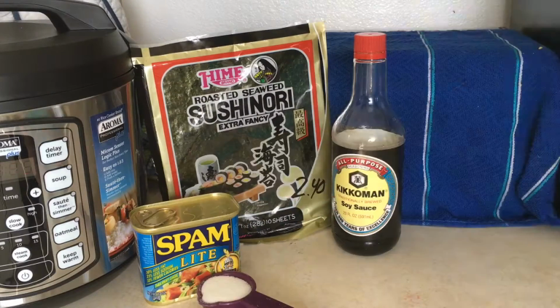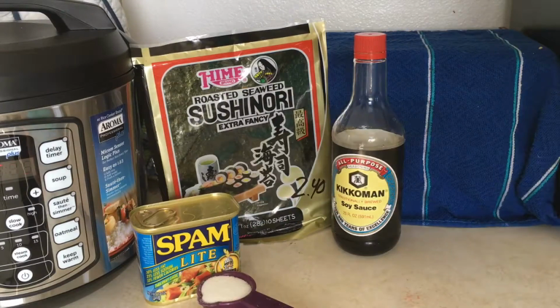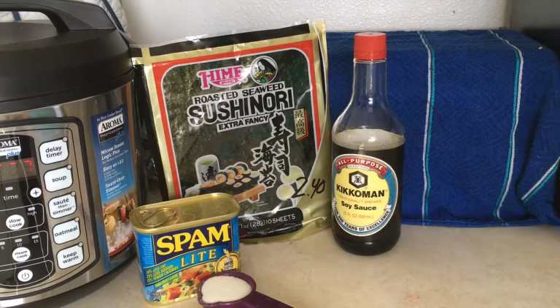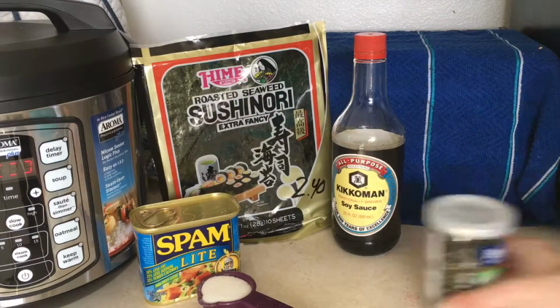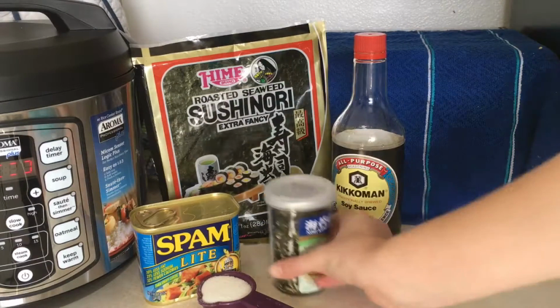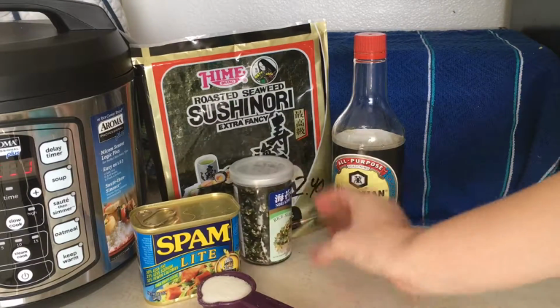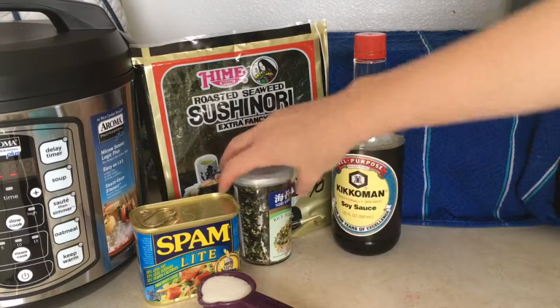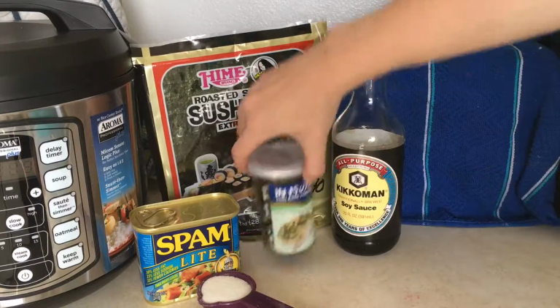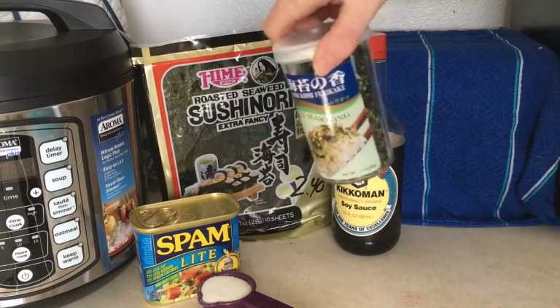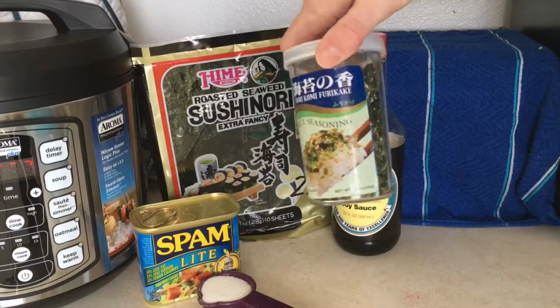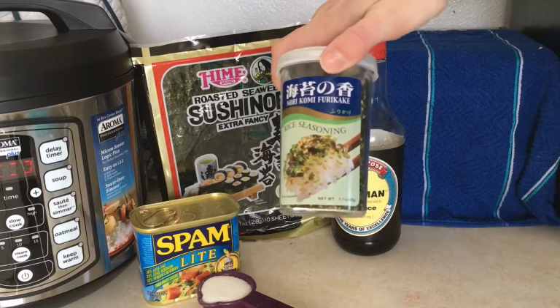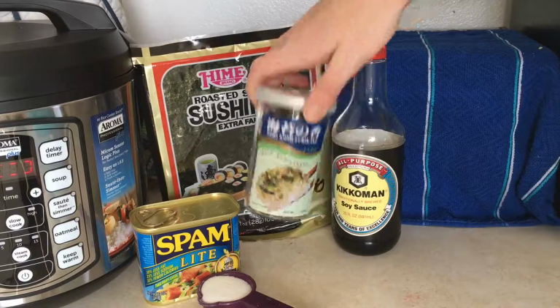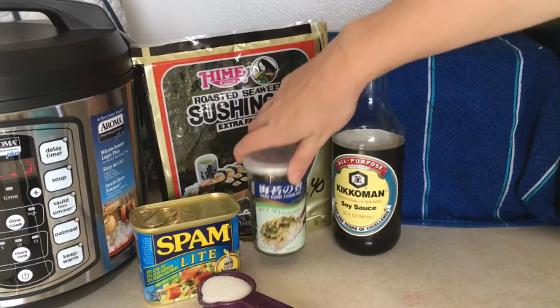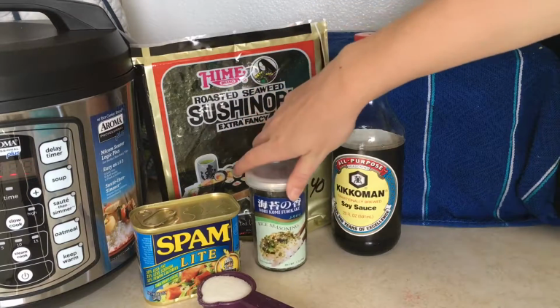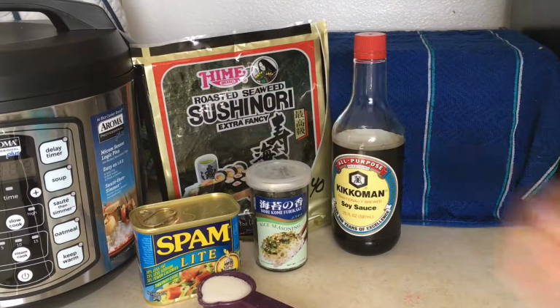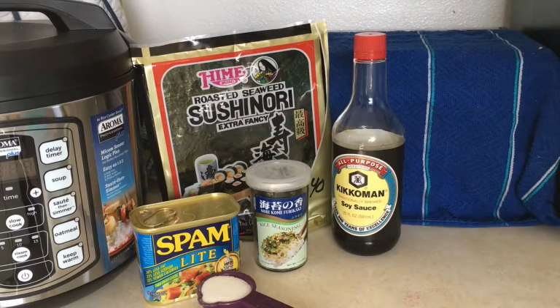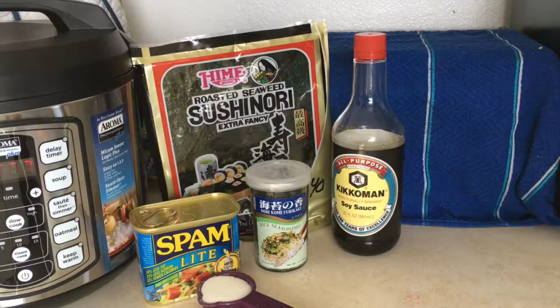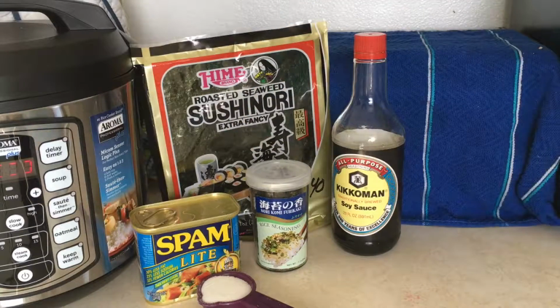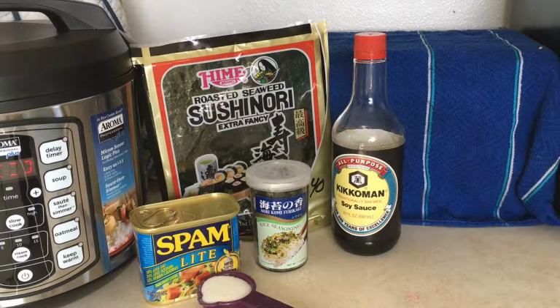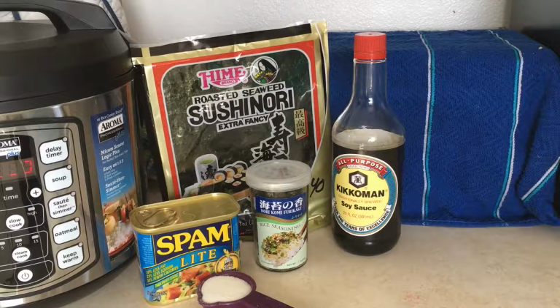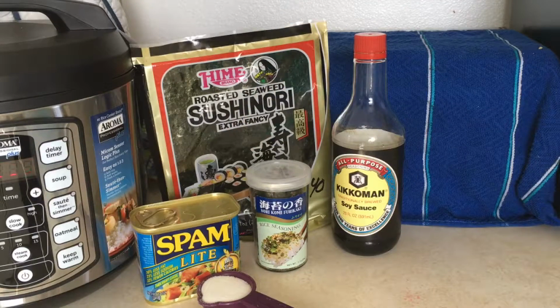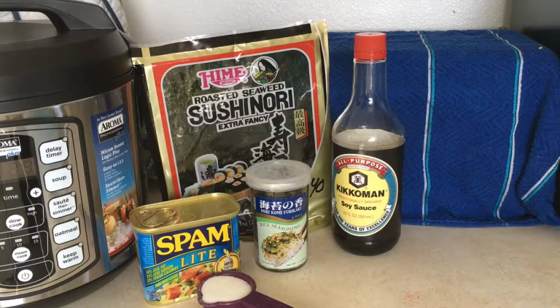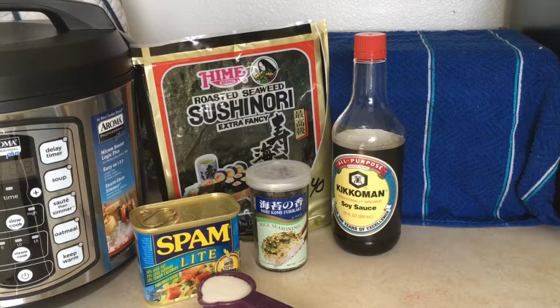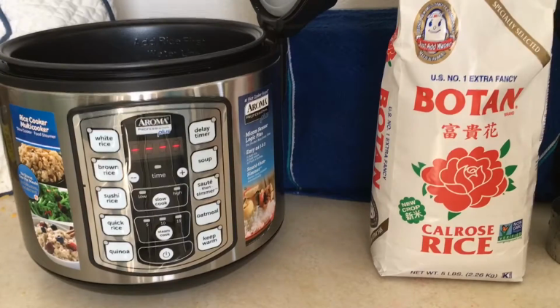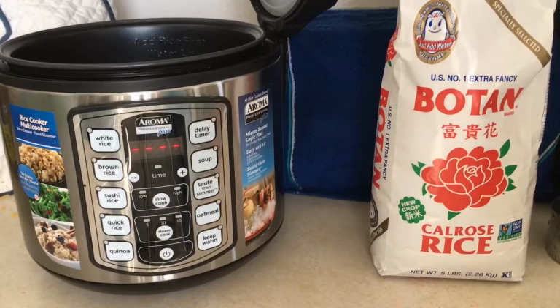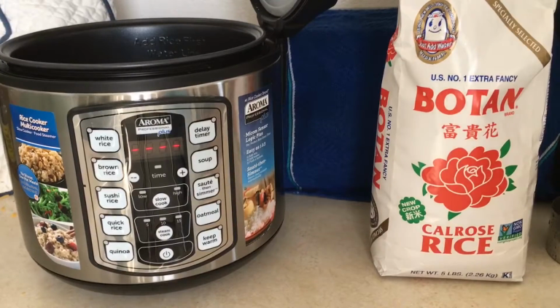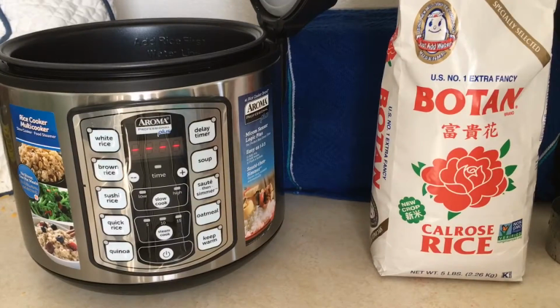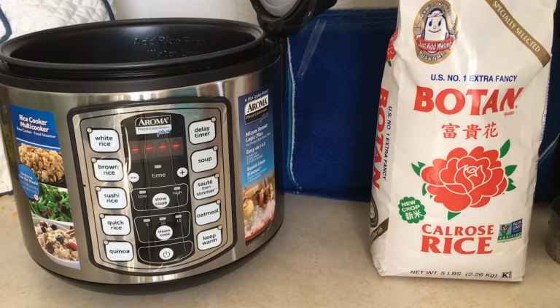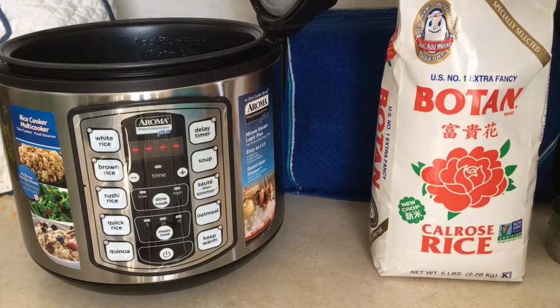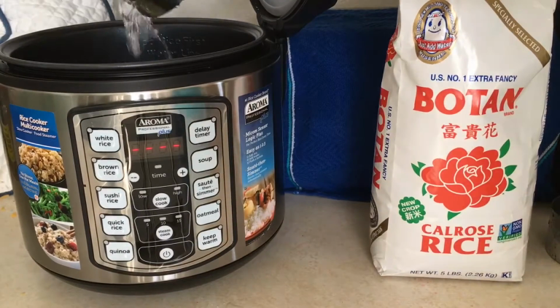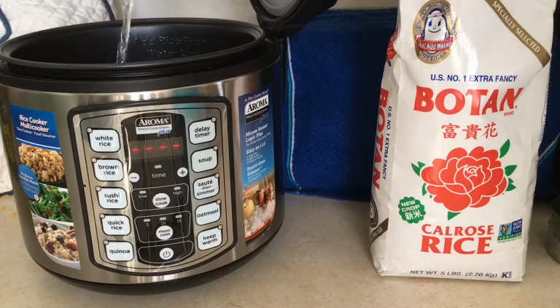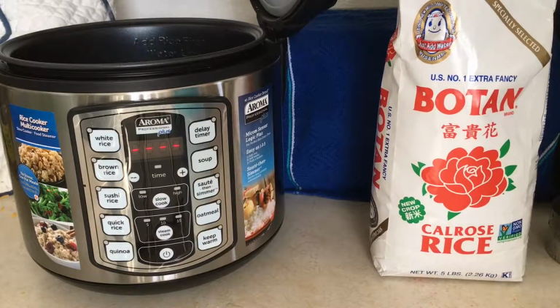Some furikake seasoning — this one is optional, but it does really improve the flavor, so if you can get your hands on it, I do recommend it. Finally, you are going to need some sticky rice and water.